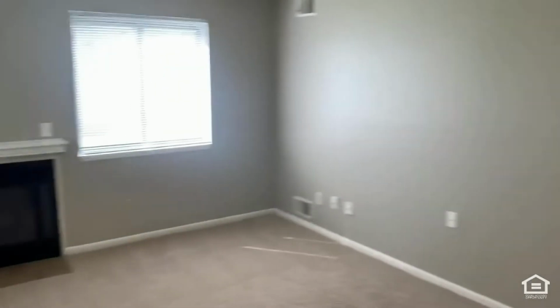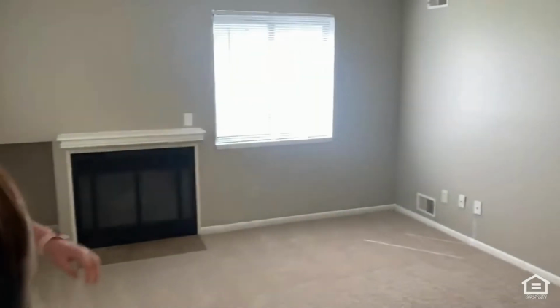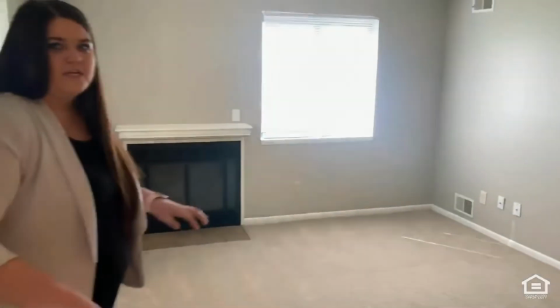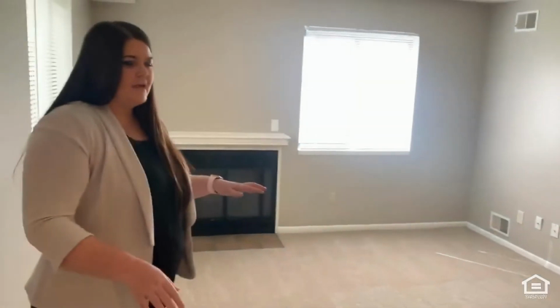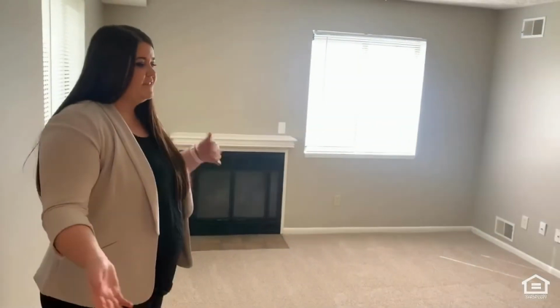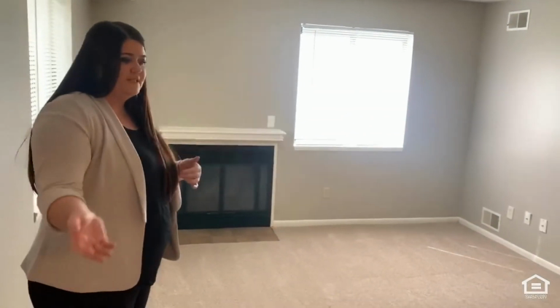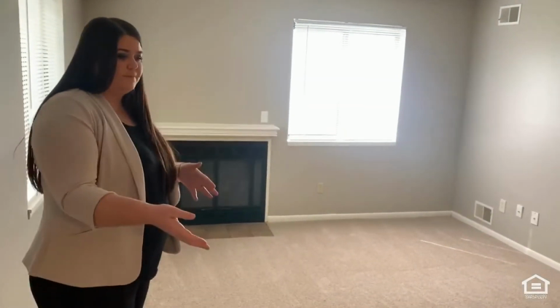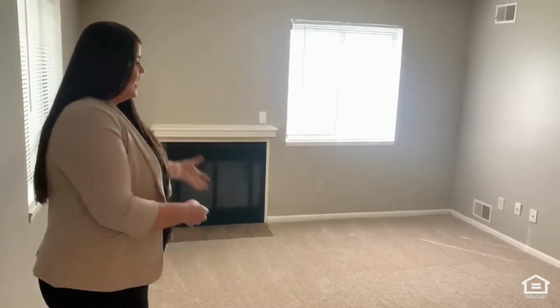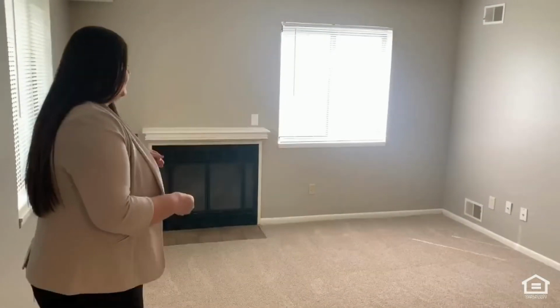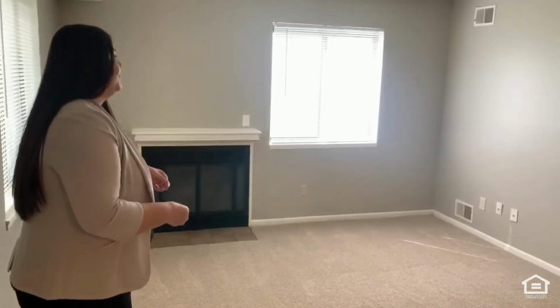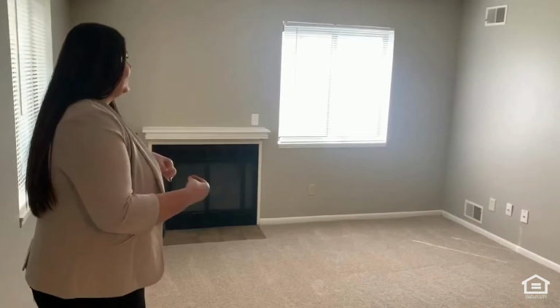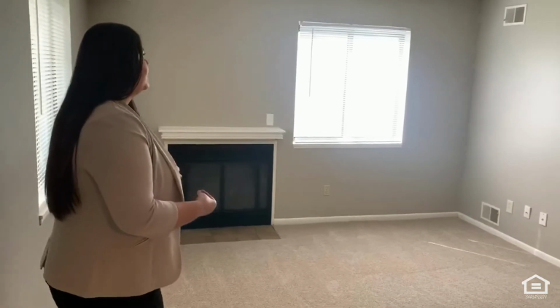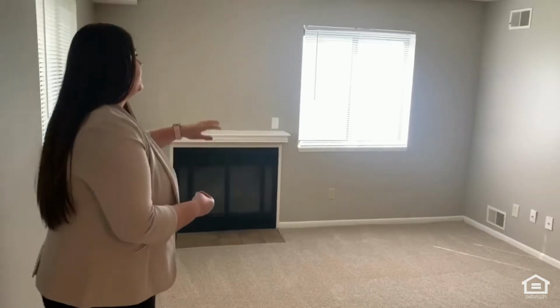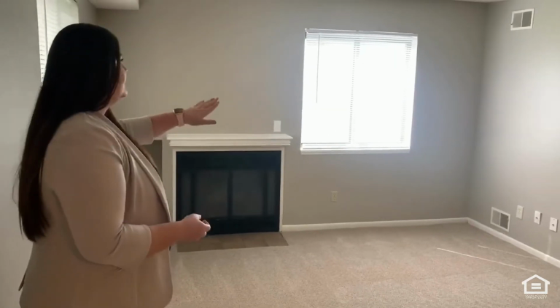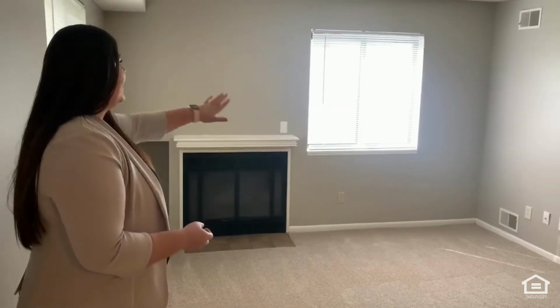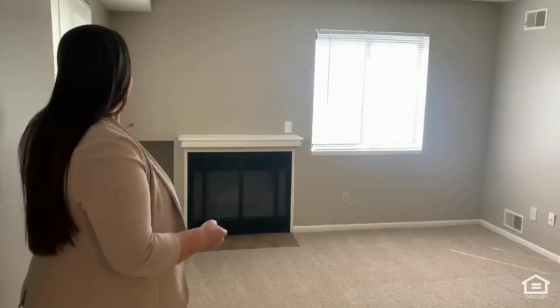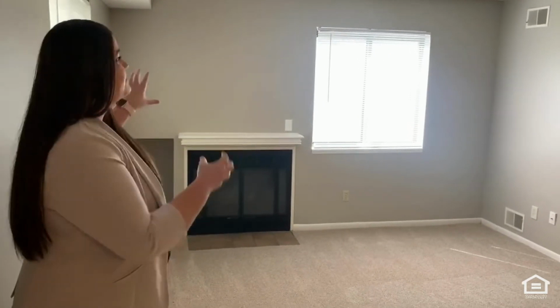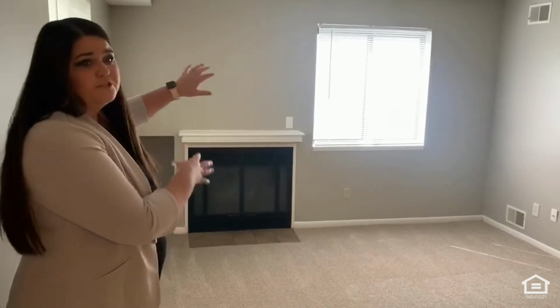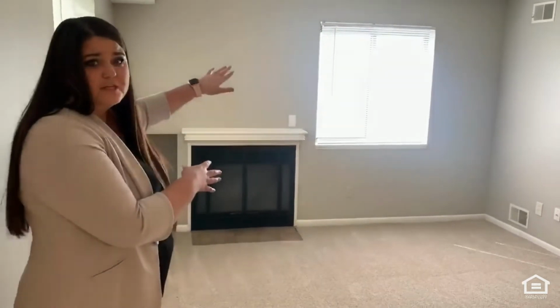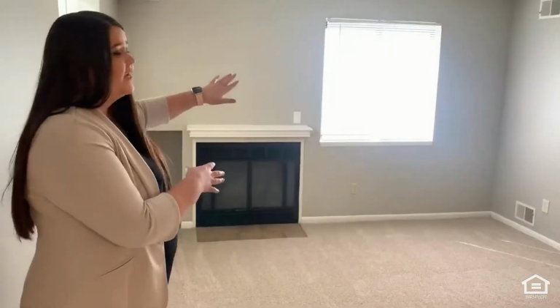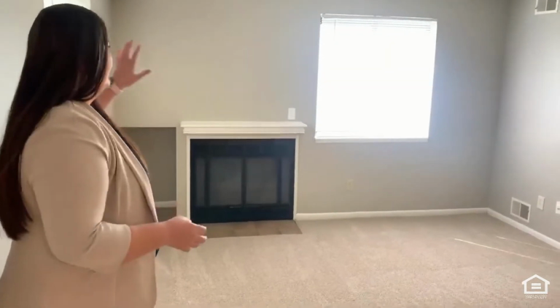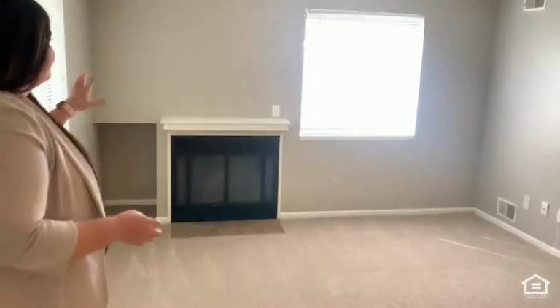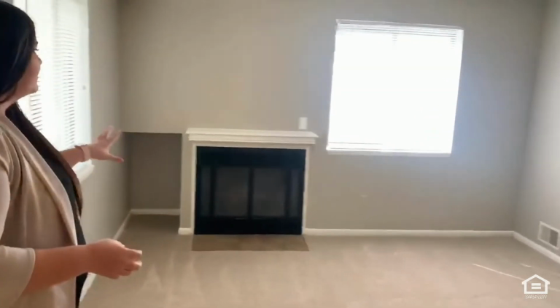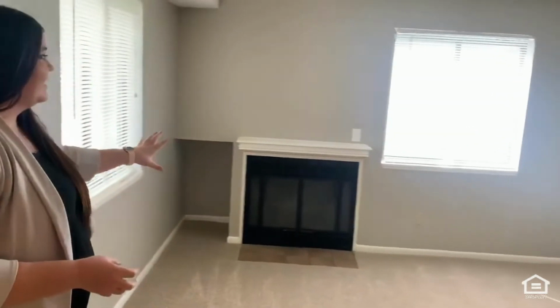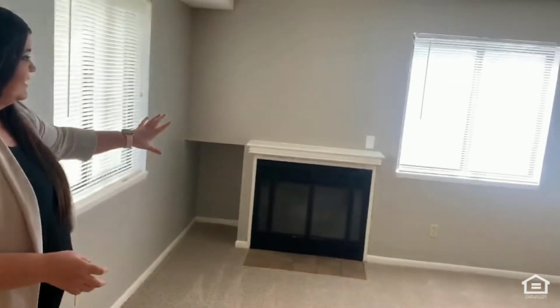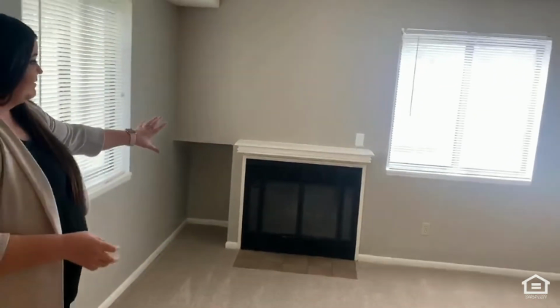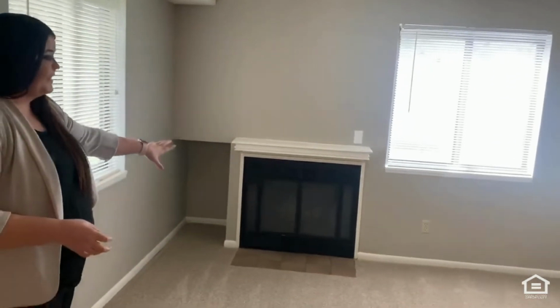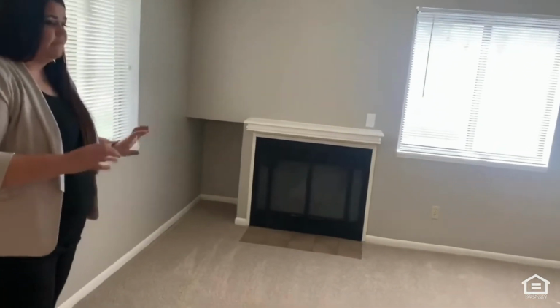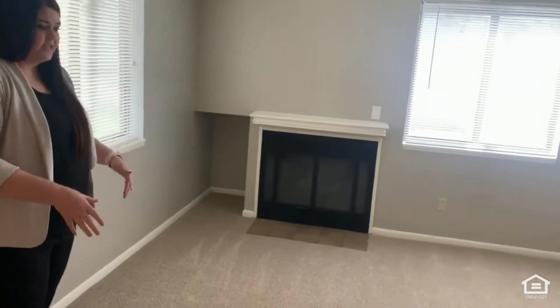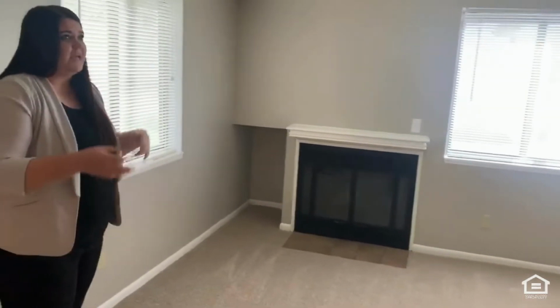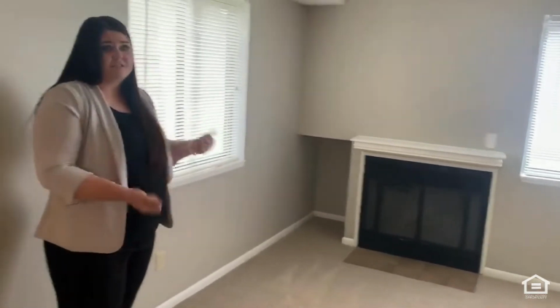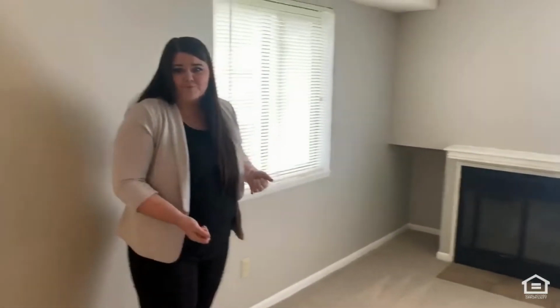As you walk in, you do have the nice spacious floor plan. In this particular apartment, it is a corner unit, so it does have a lot of natural lighting. As you see, there's two windows in here. This apartment also has the fireplace in it, fresh carpet, and freshly painted walls.